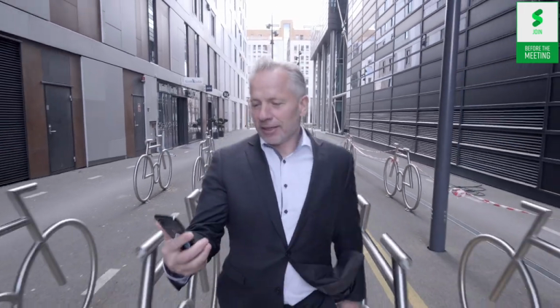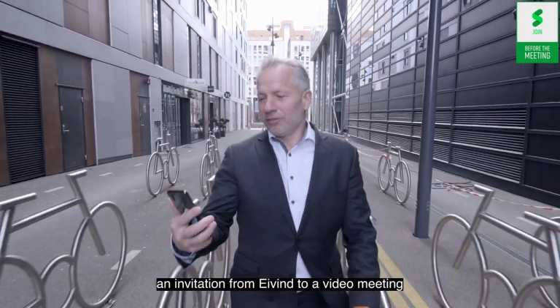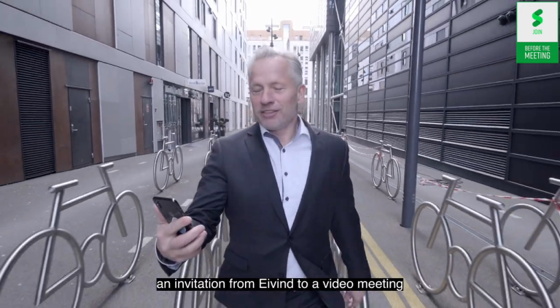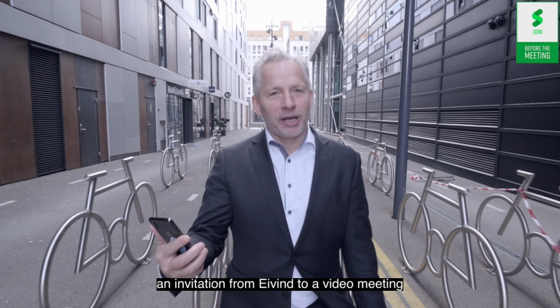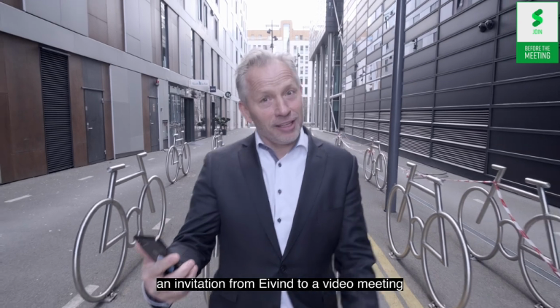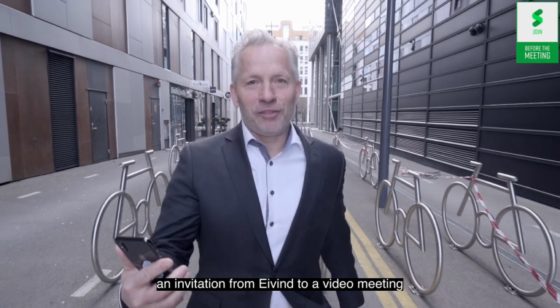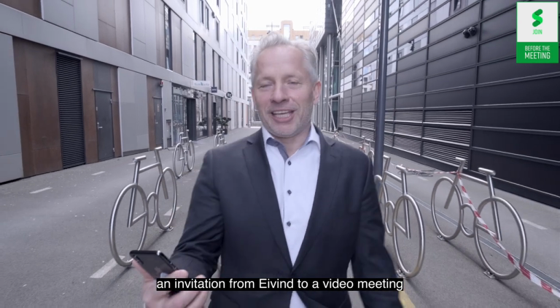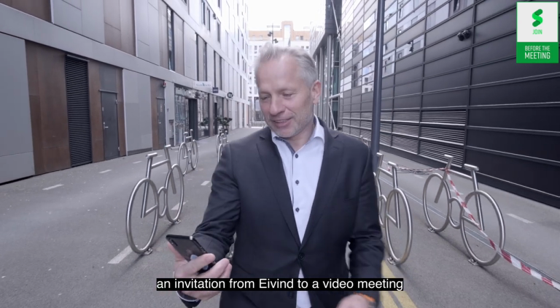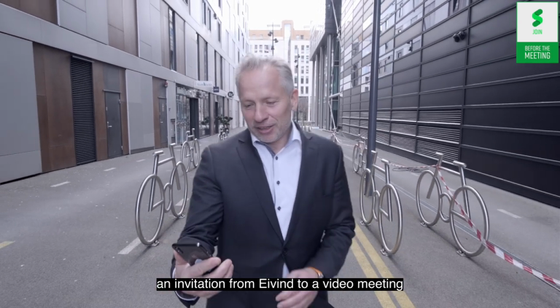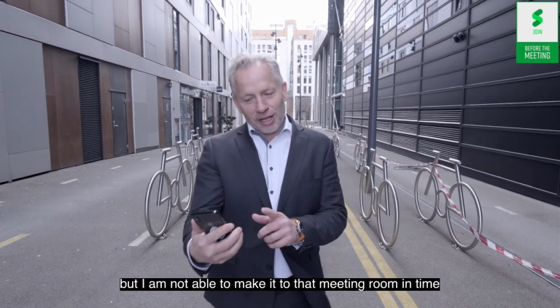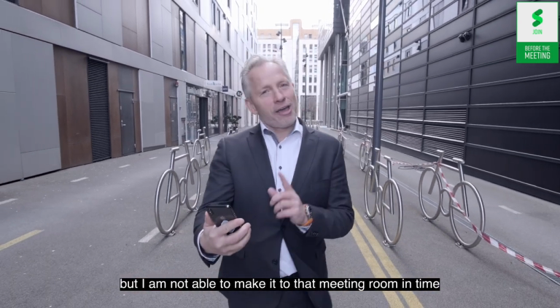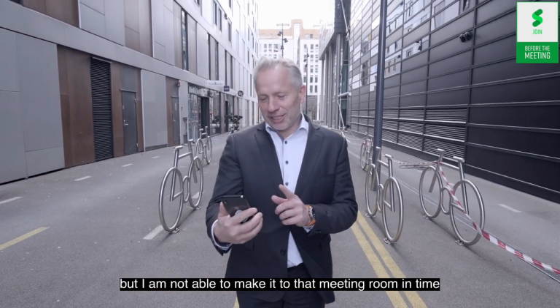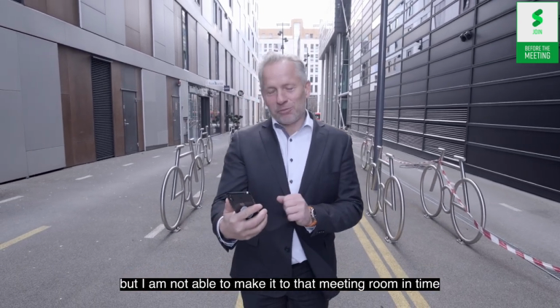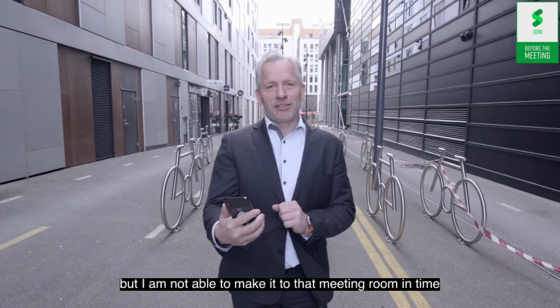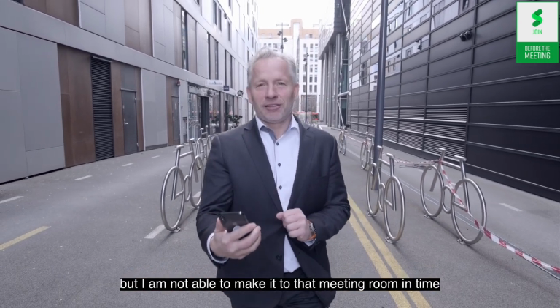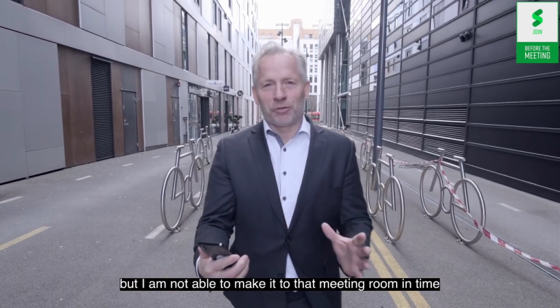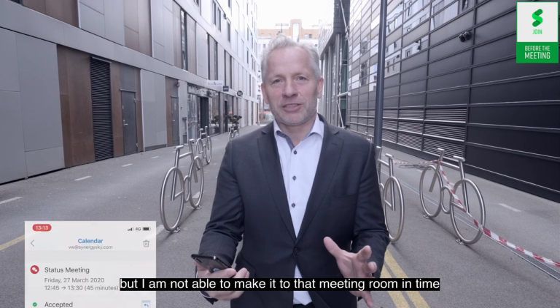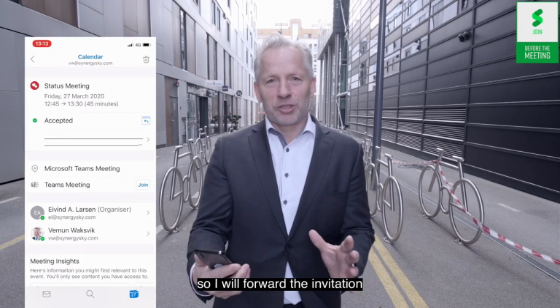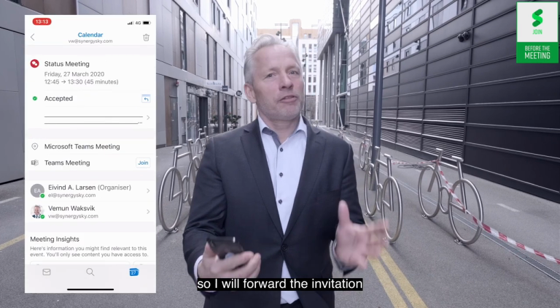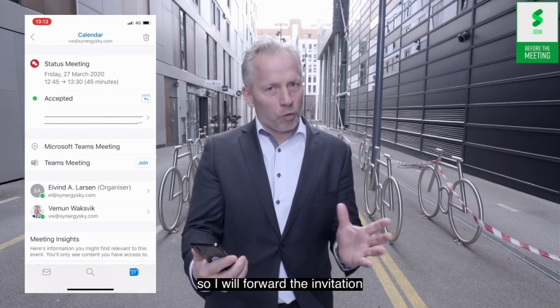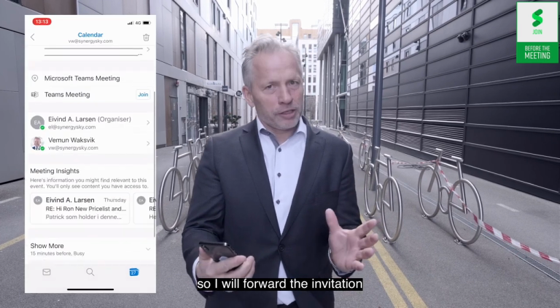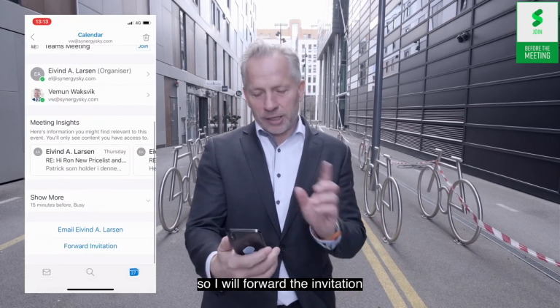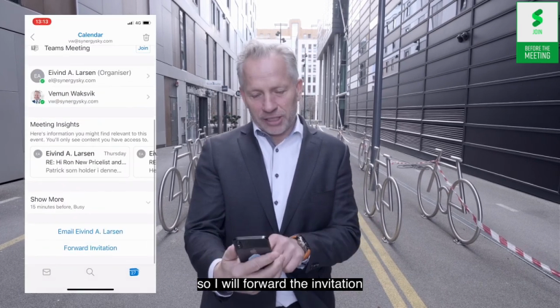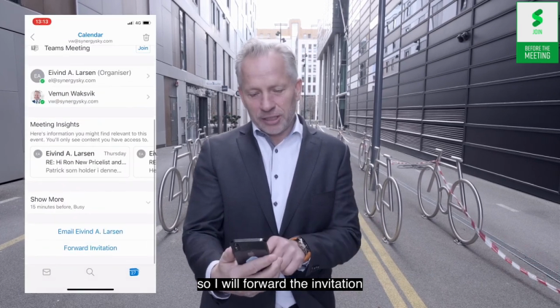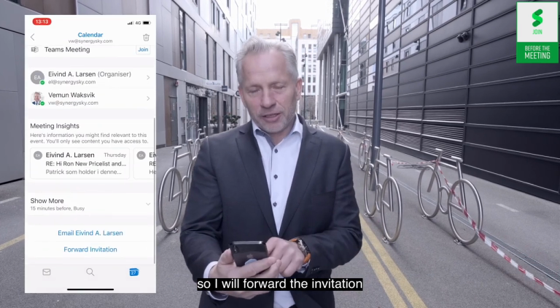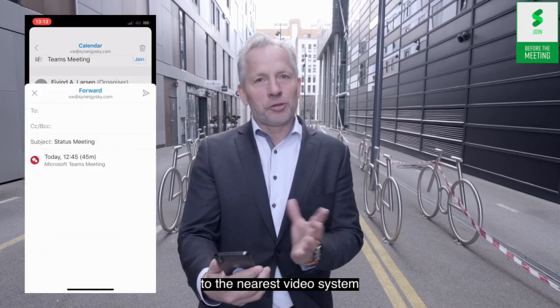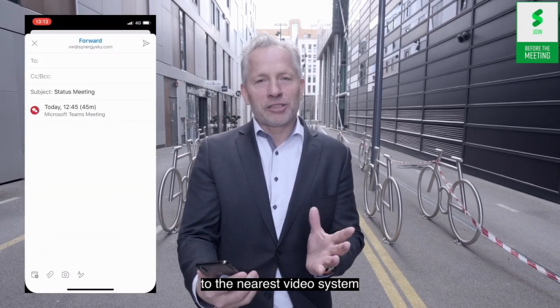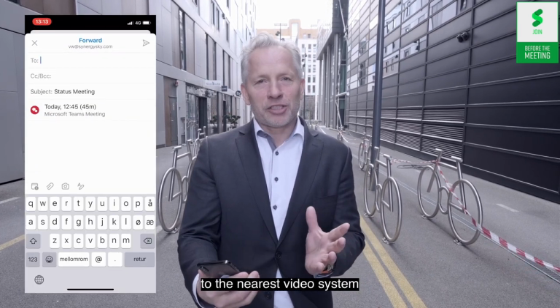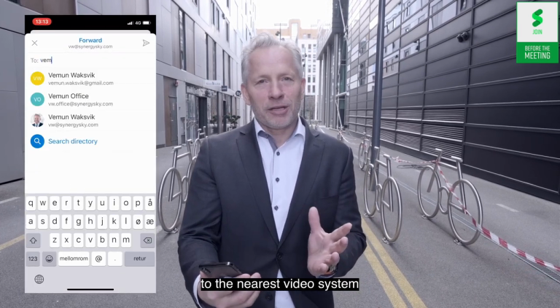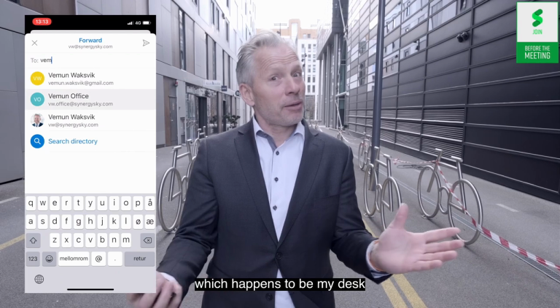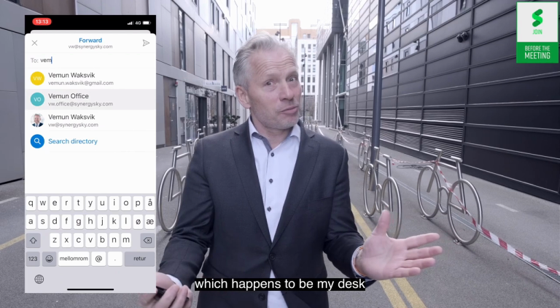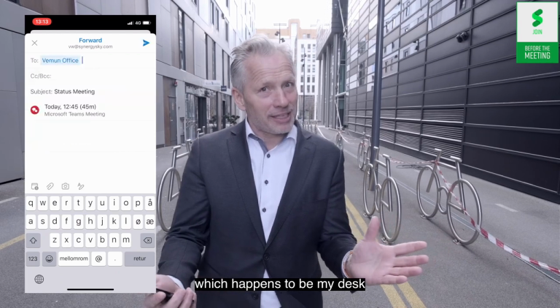An invitation from Eivind to a video meeting. But I am not able to make it to that video room in time, so I will forward the invitation to the nearest video system, which happens to be my desk.